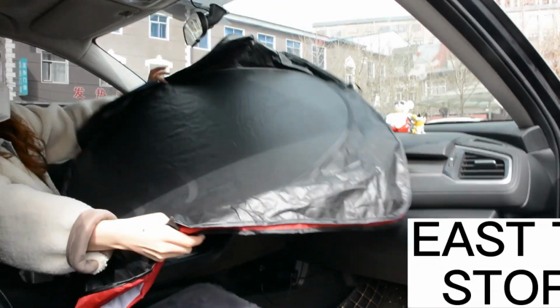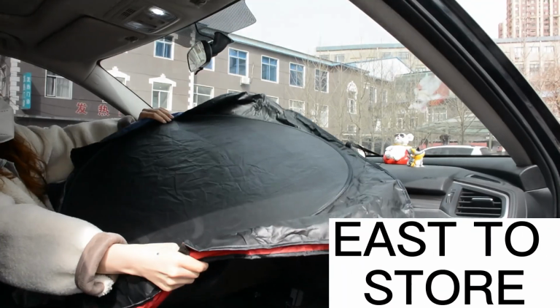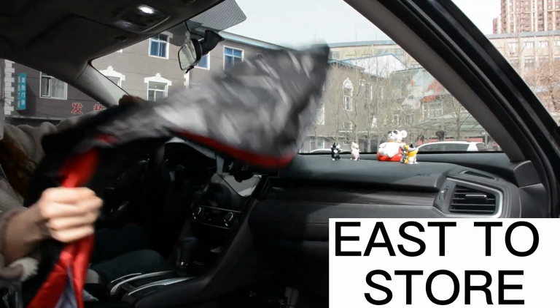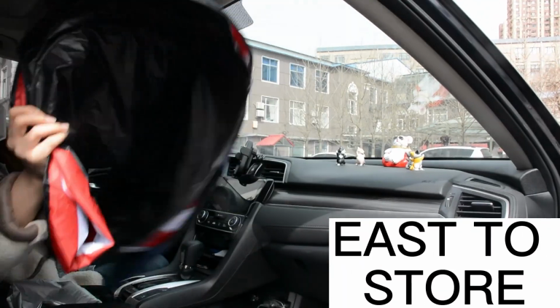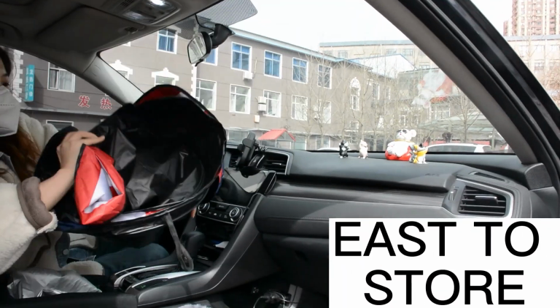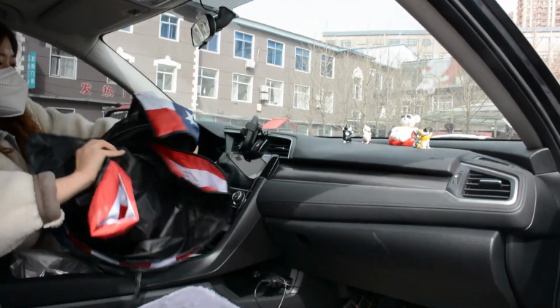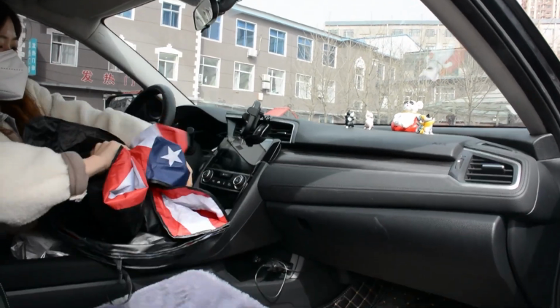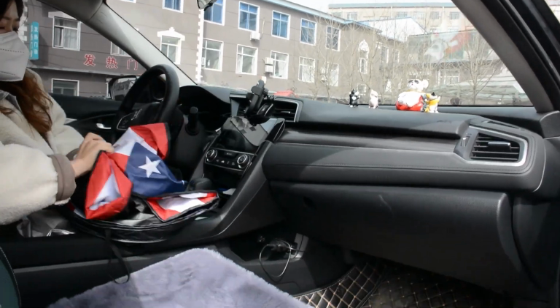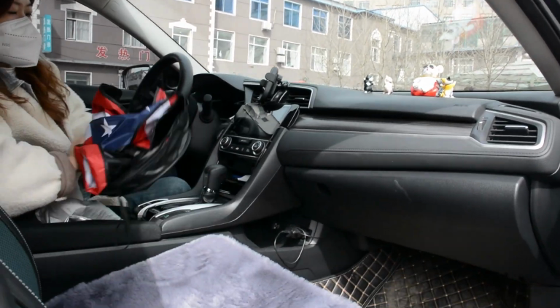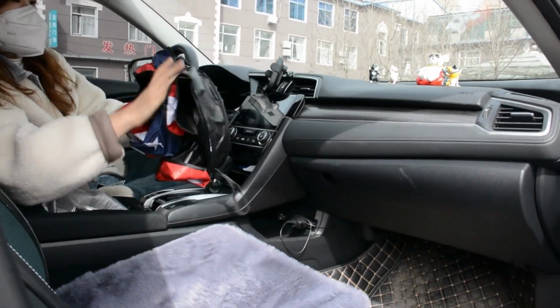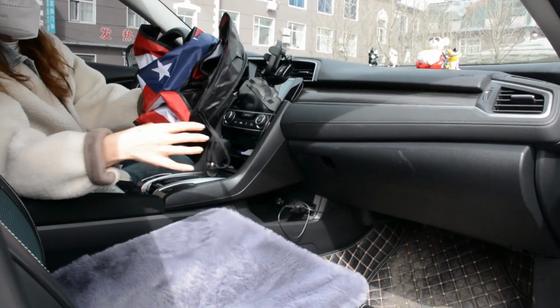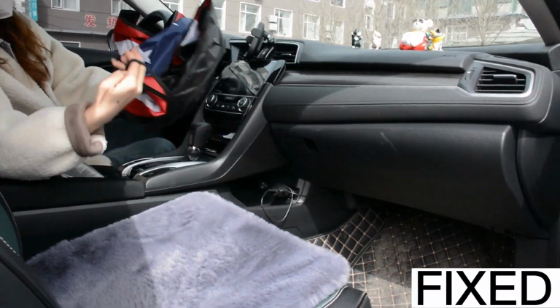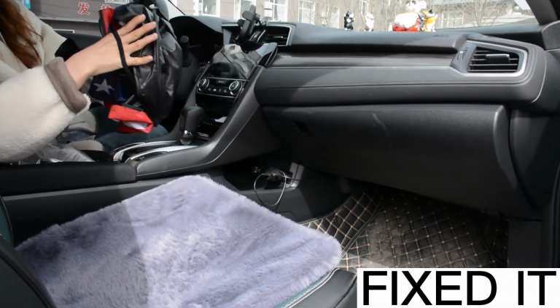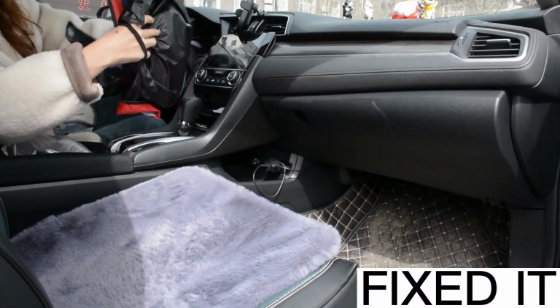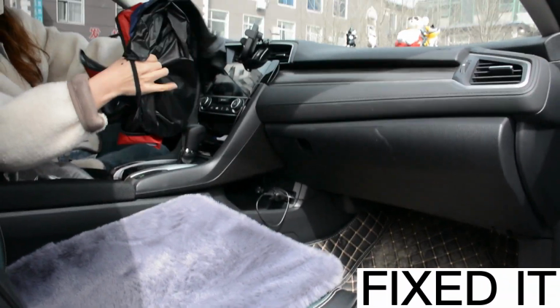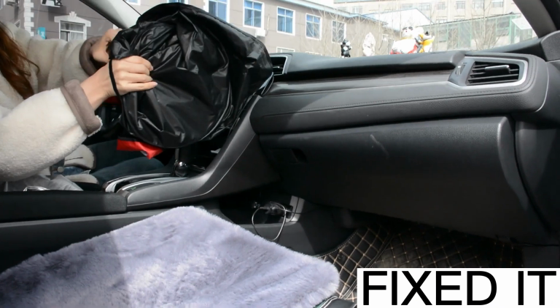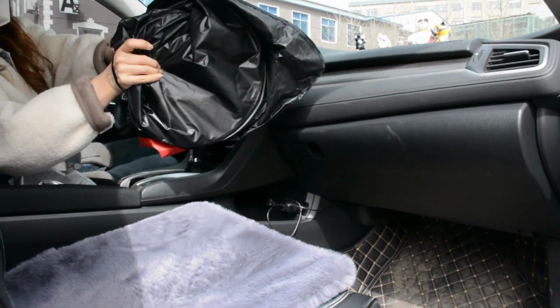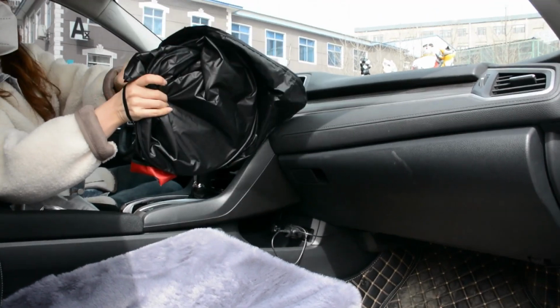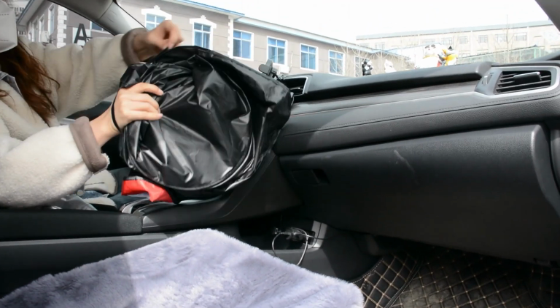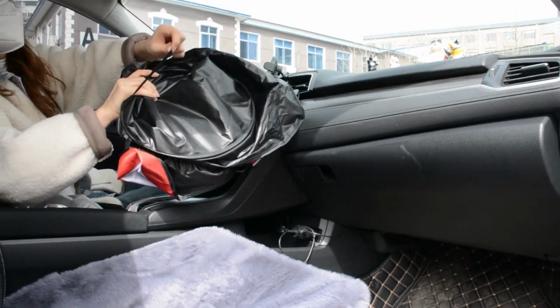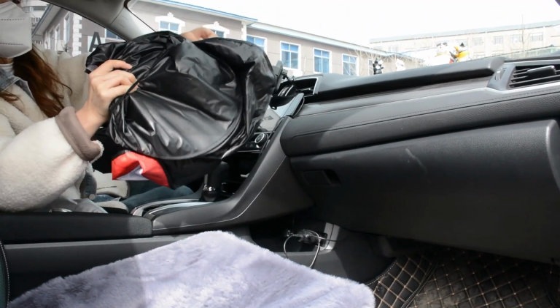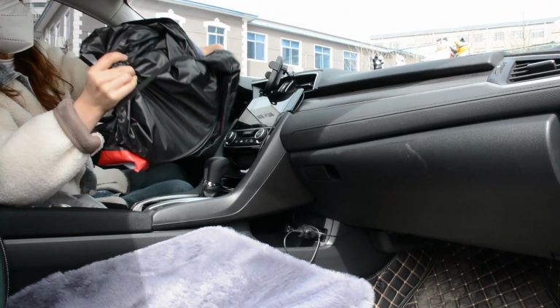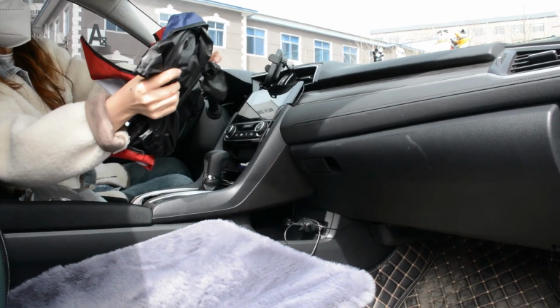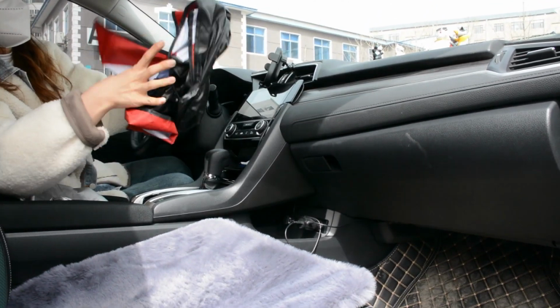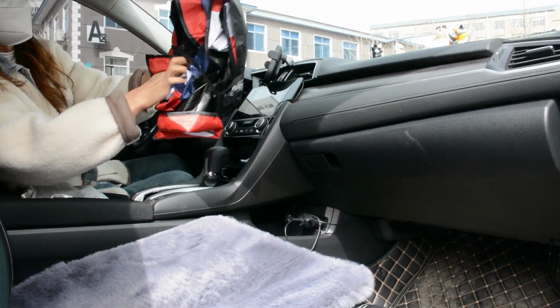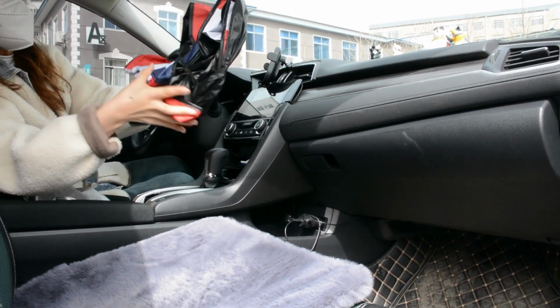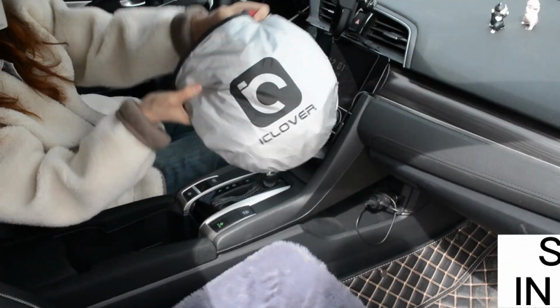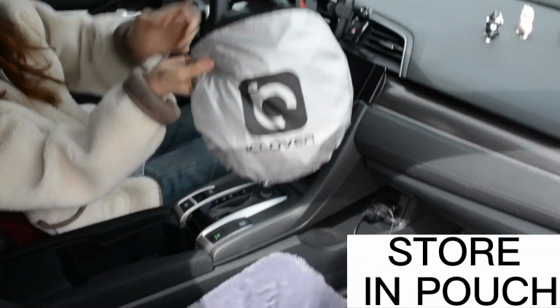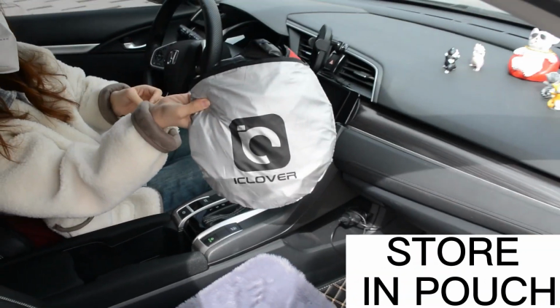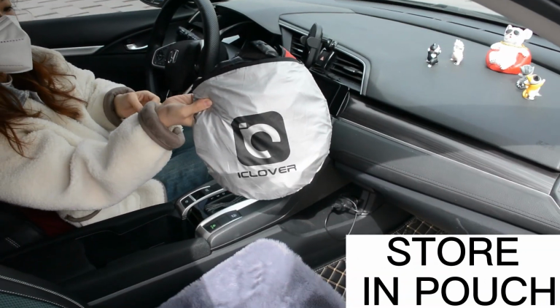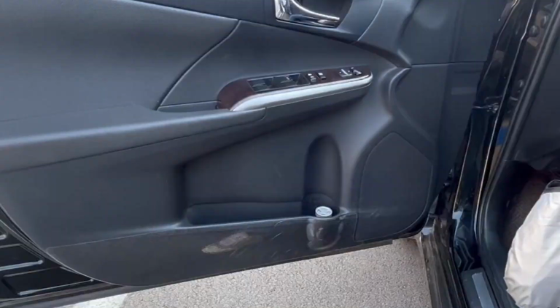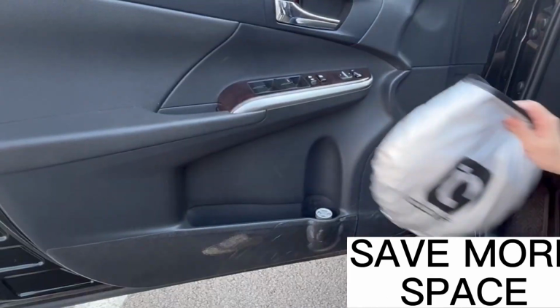Its storage is also very simple: fold, twist, fix, put into bag. Easy four steps to complete storage. Then you can put it in any space.